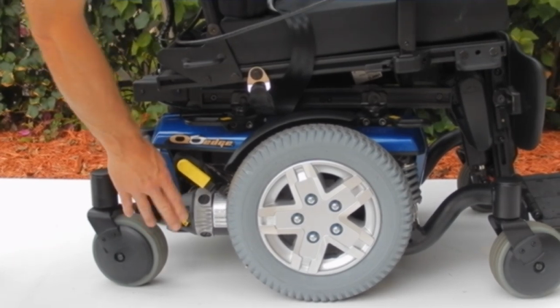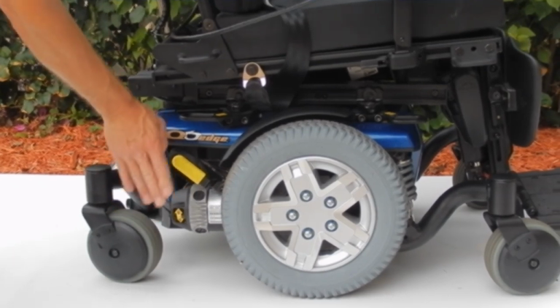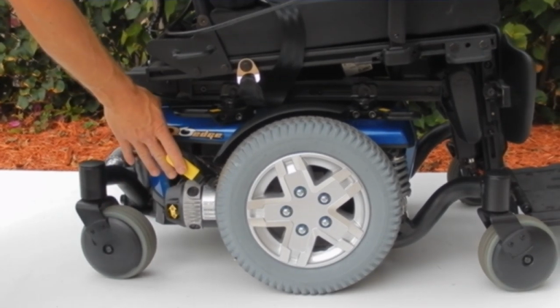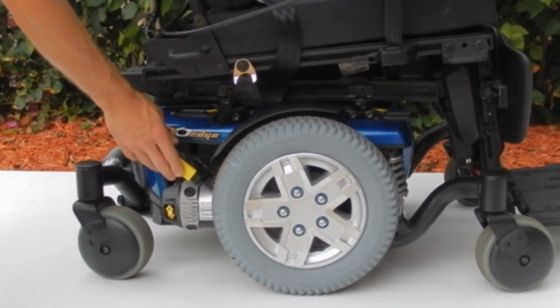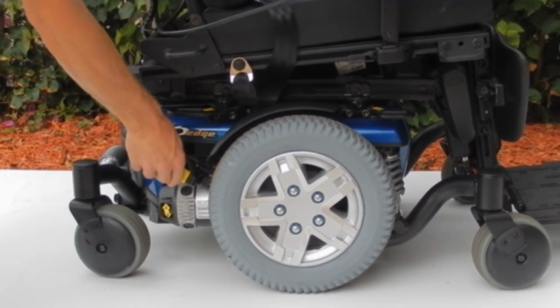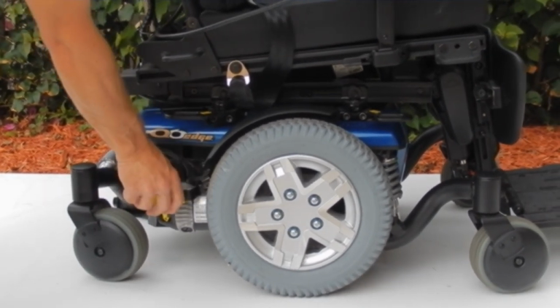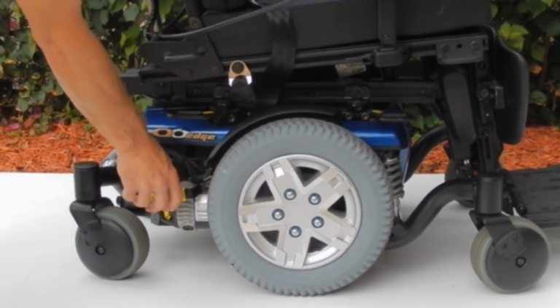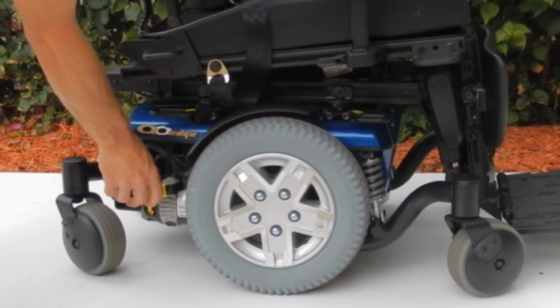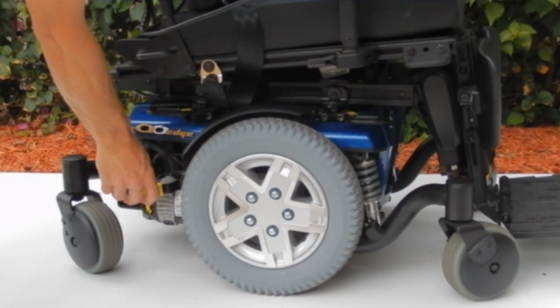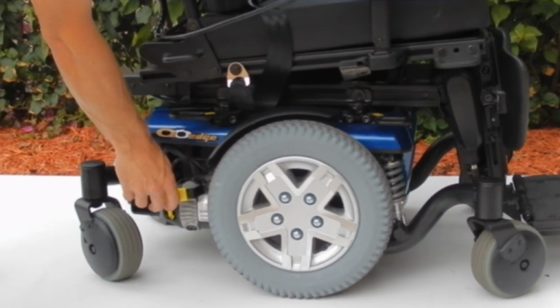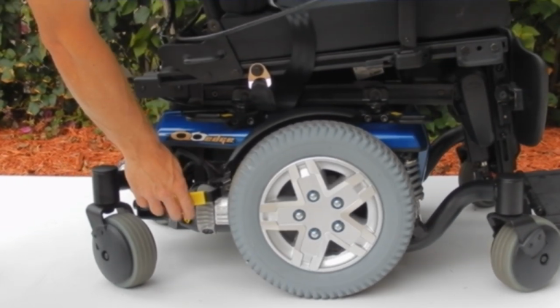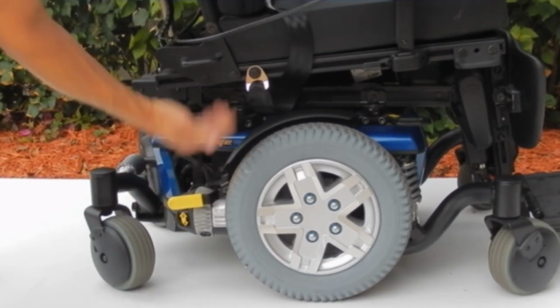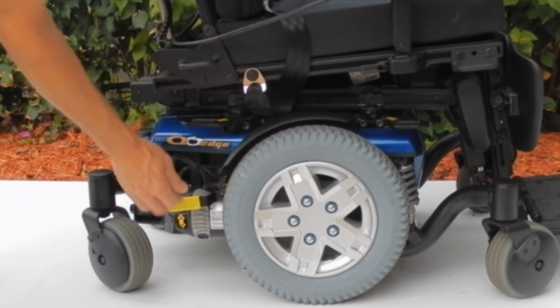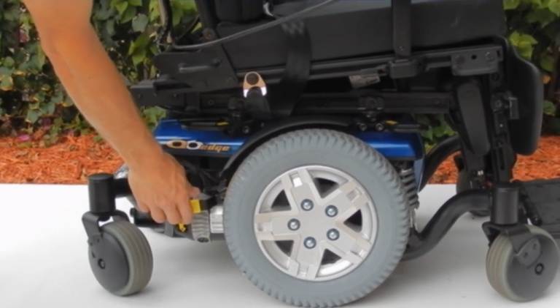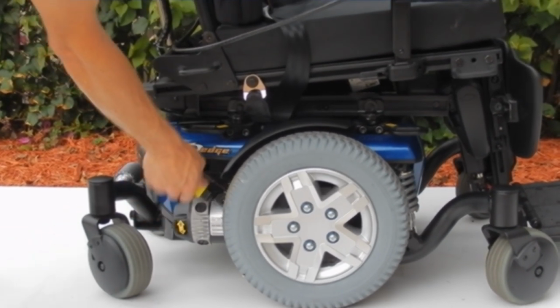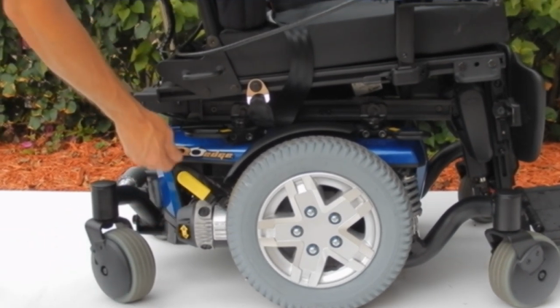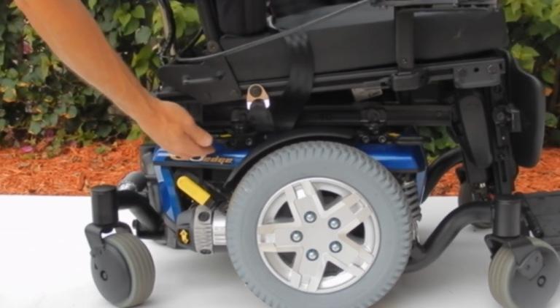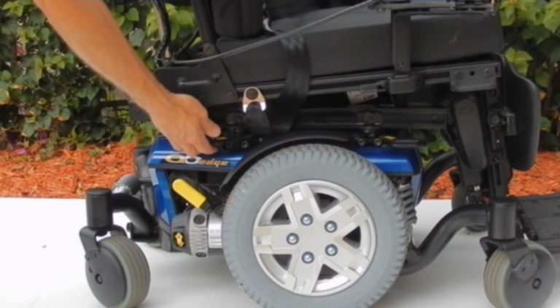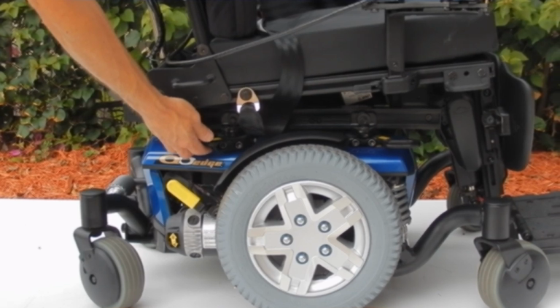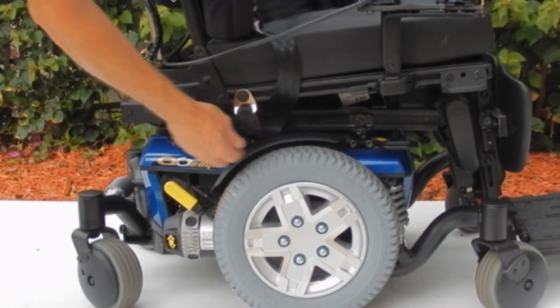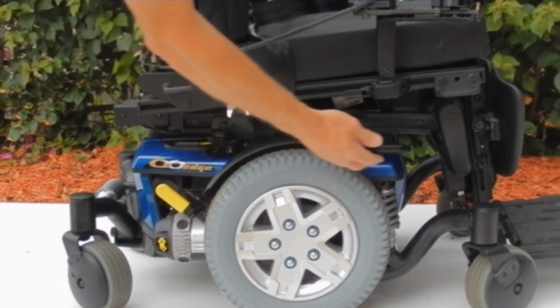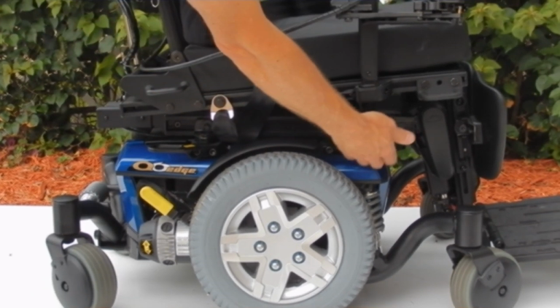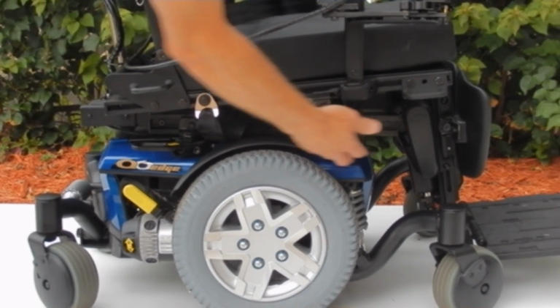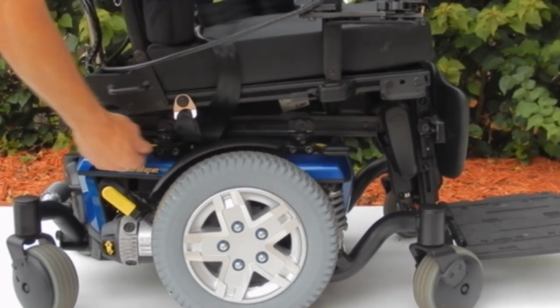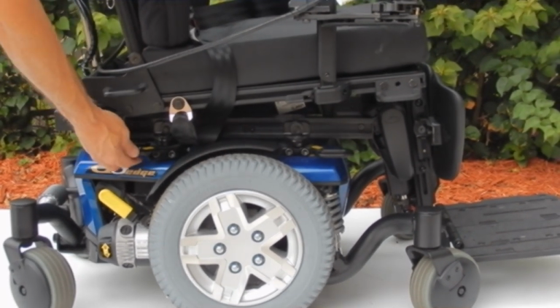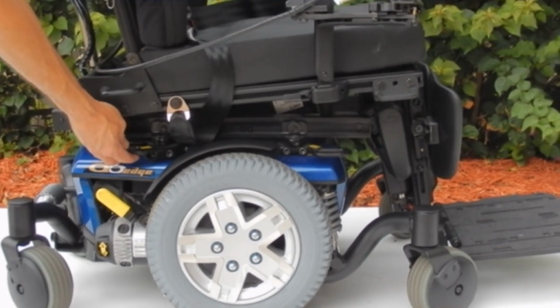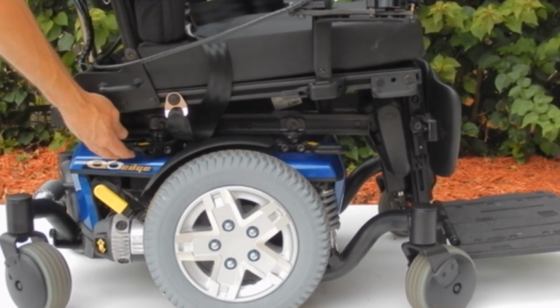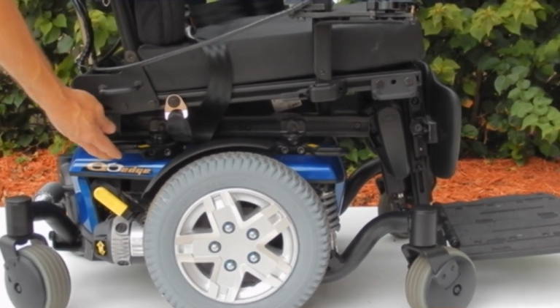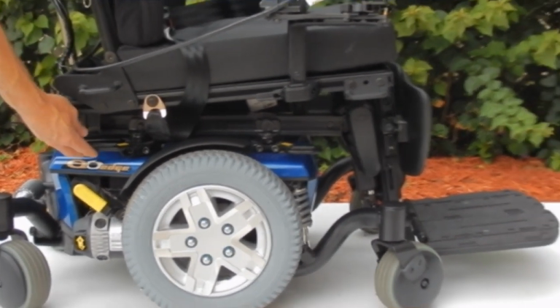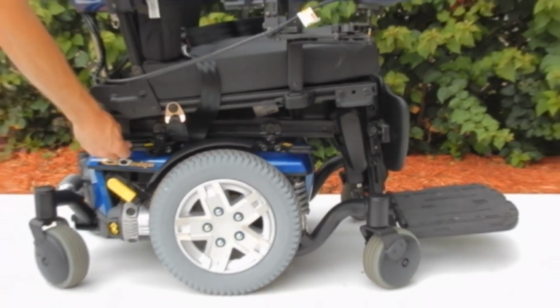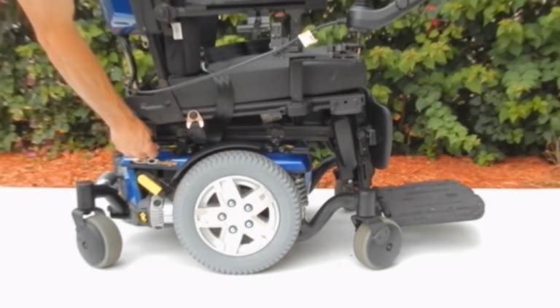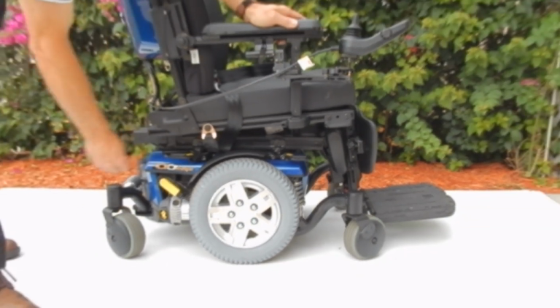This is the lever to put it in neutral if you need to roll it. There's one on each side. It also has tie-downs all the way around if you need to tie down the chair into a van or for transportation.